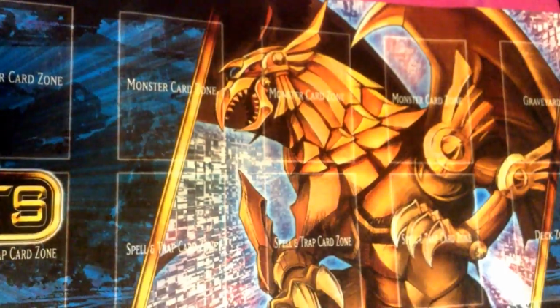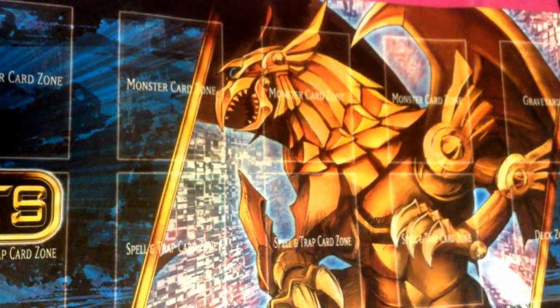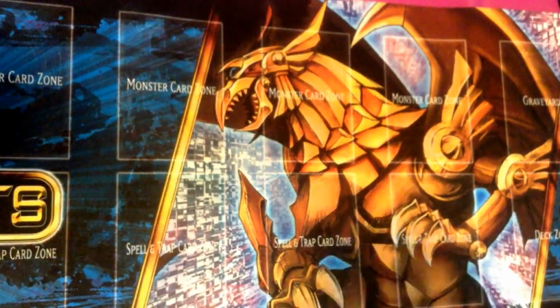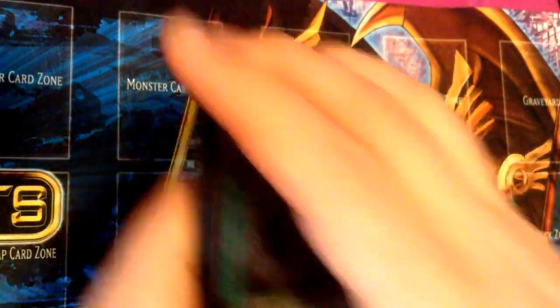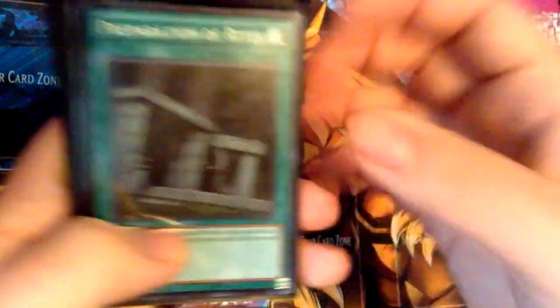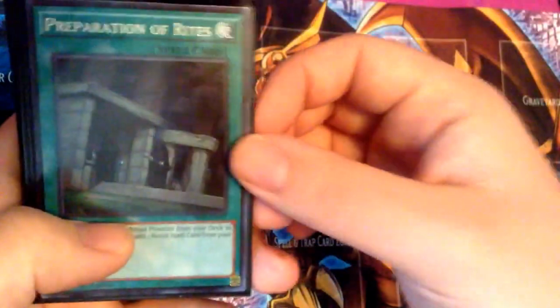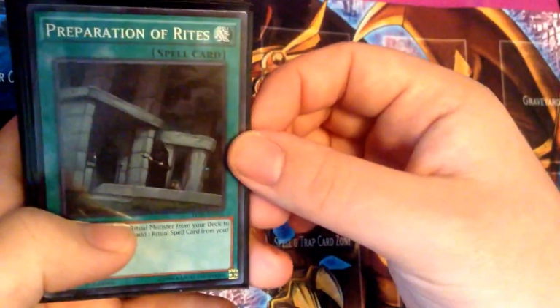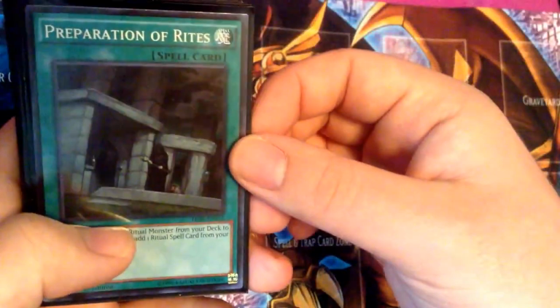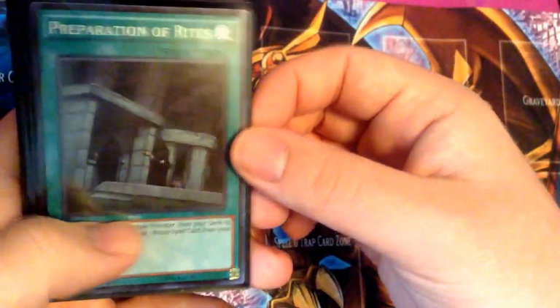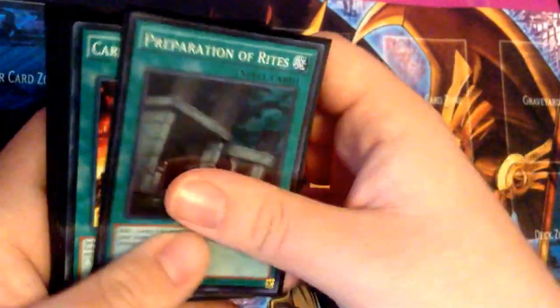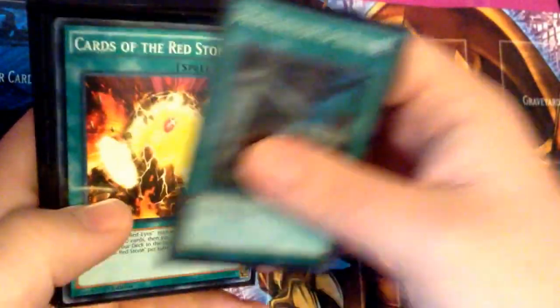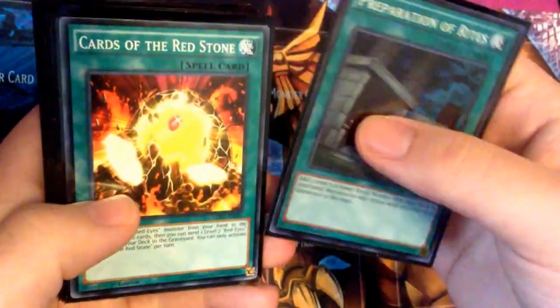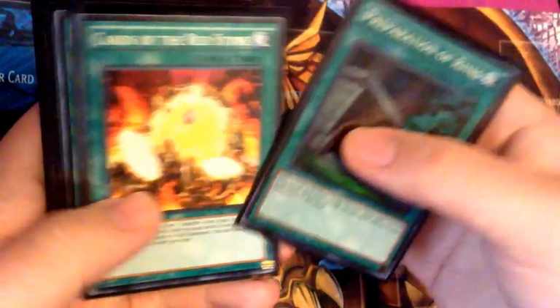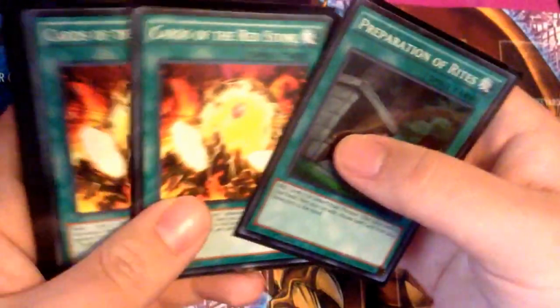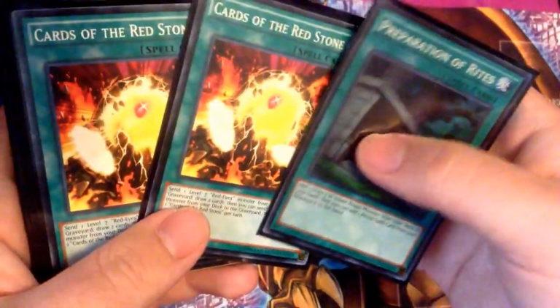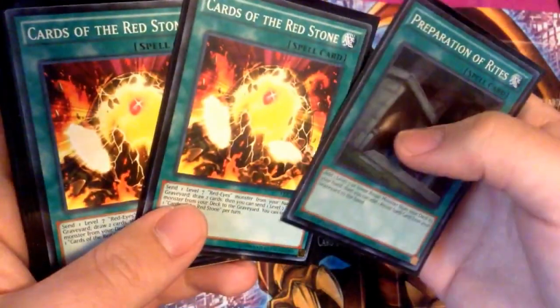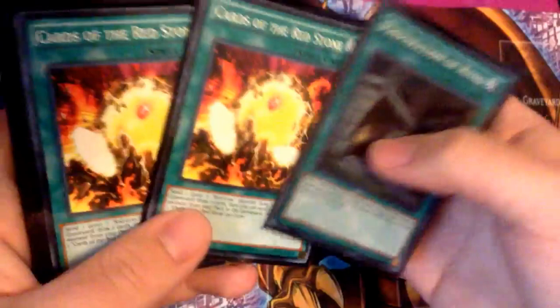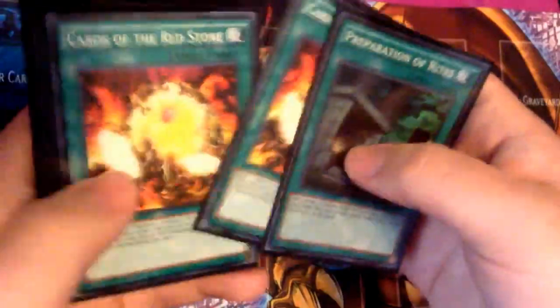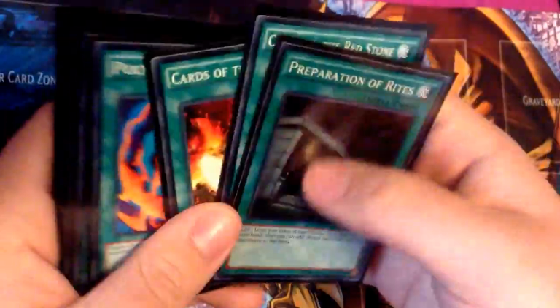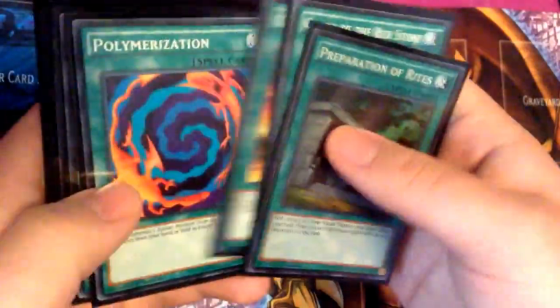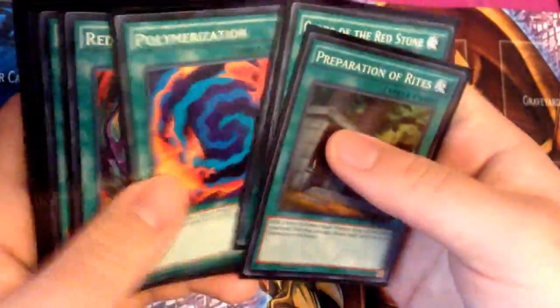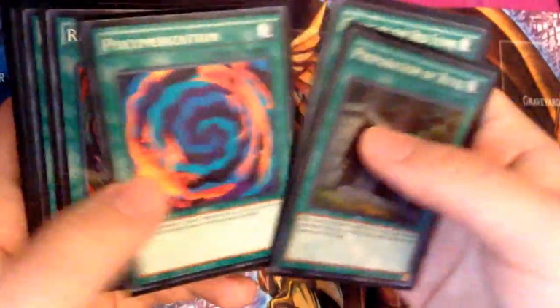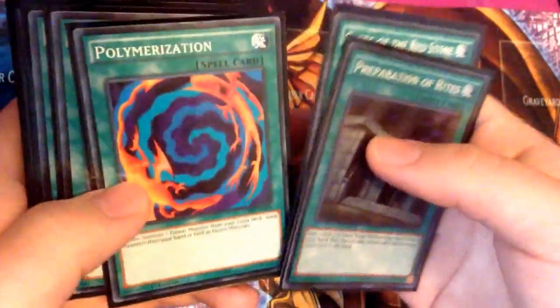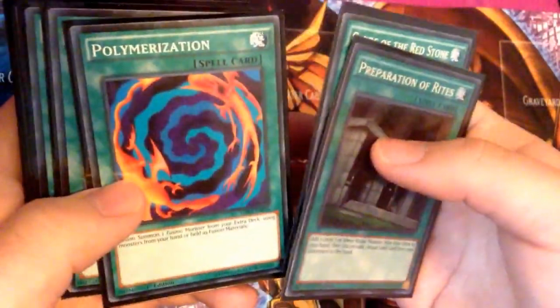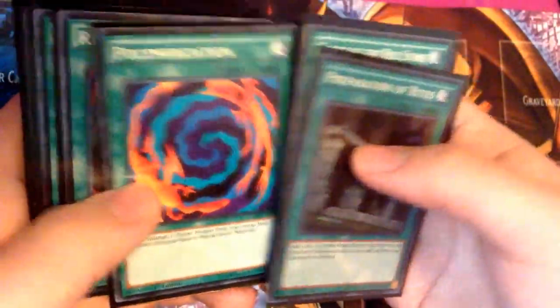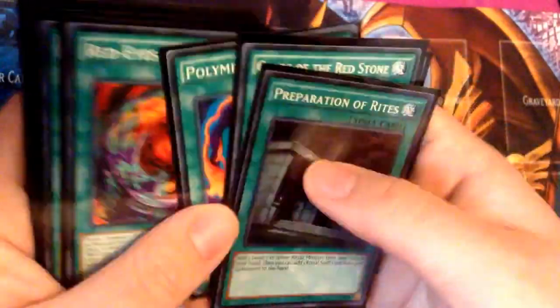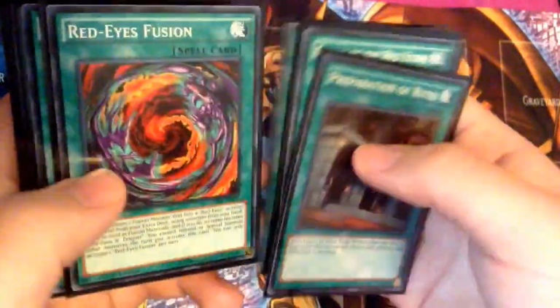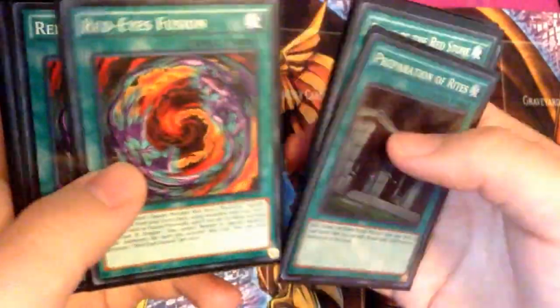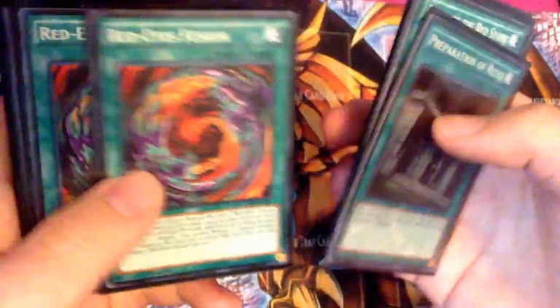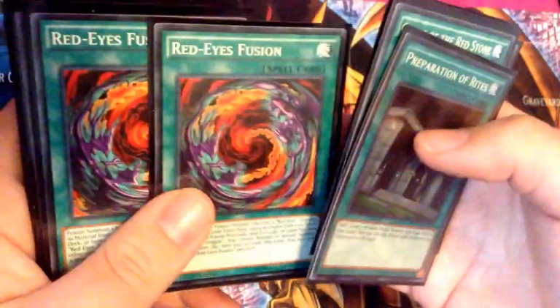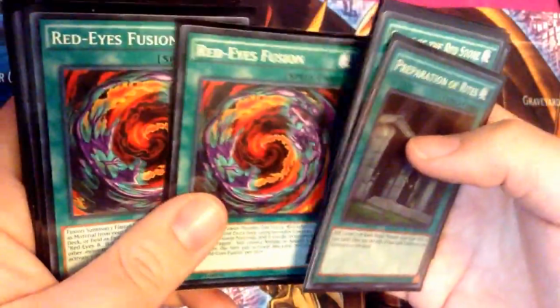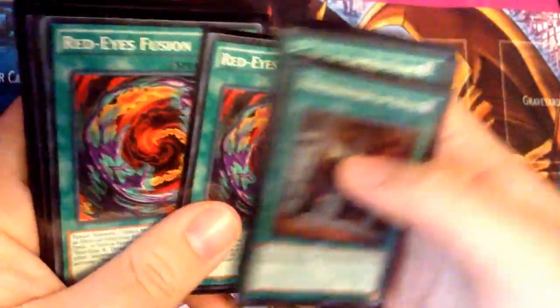For the spells, we have Preparations of Rites, 2 Cards of the Redstone, a Palmerization, and 2 Red-Eyes Fusion.